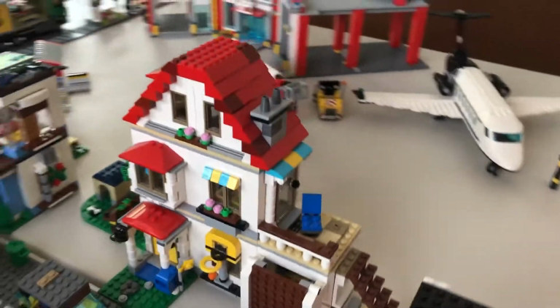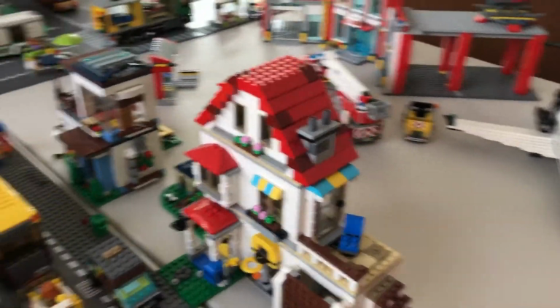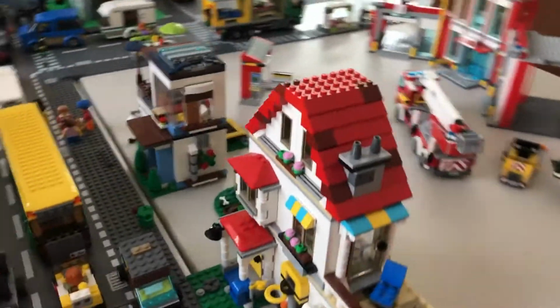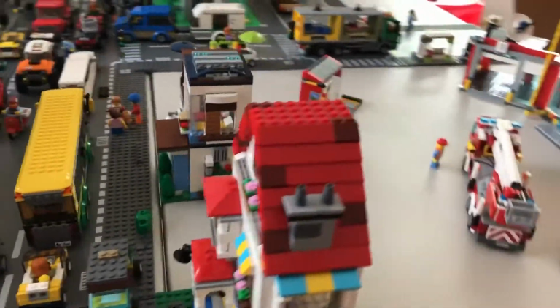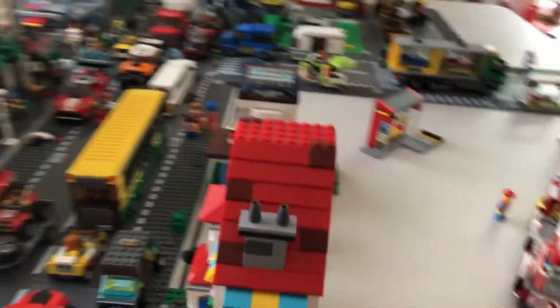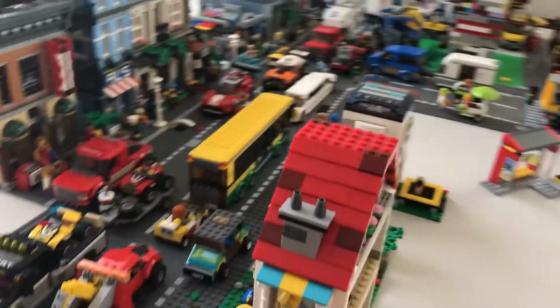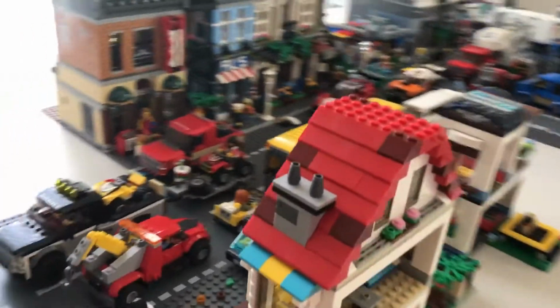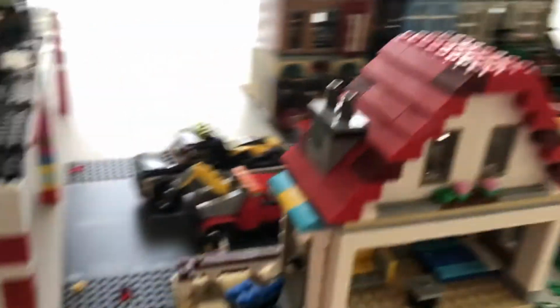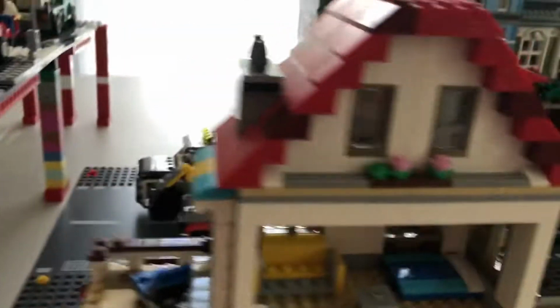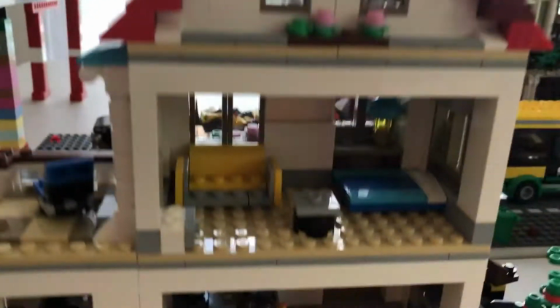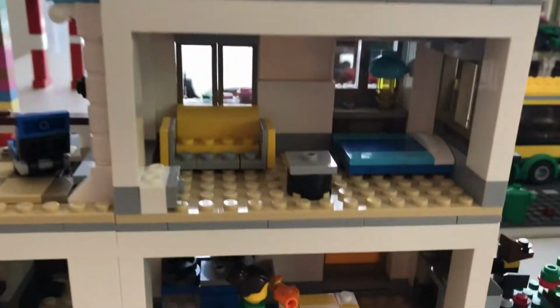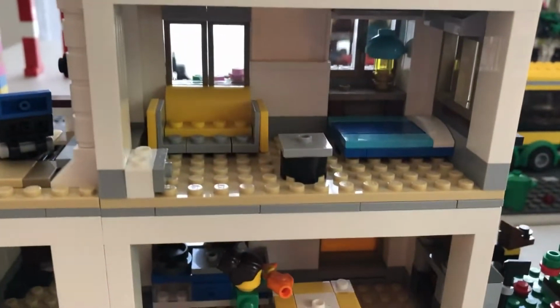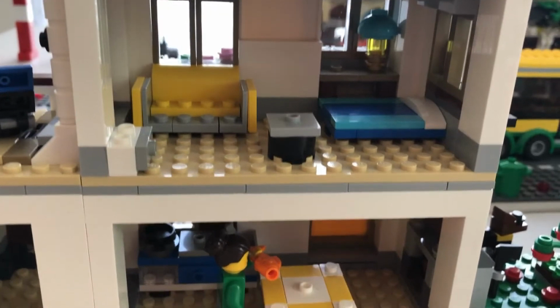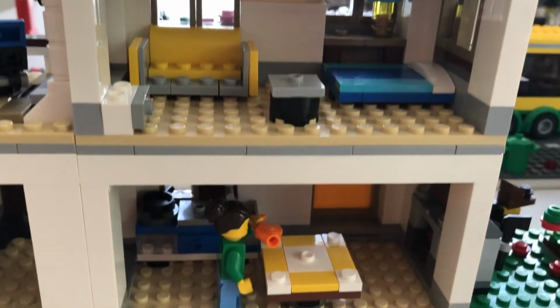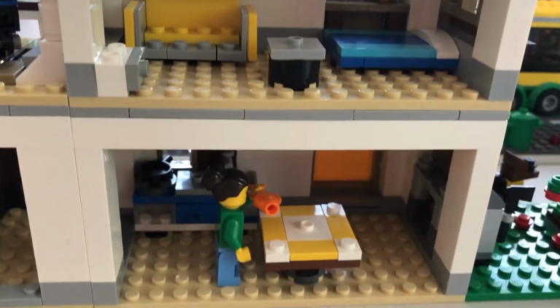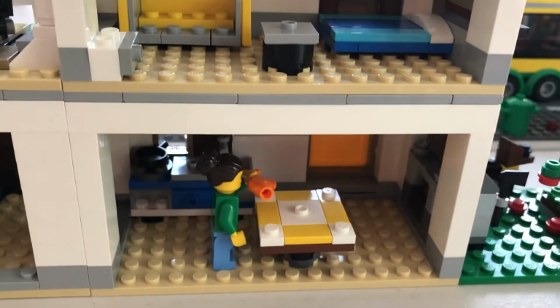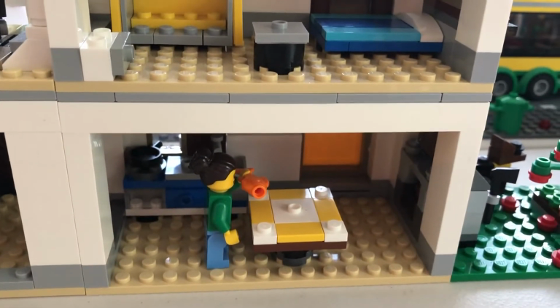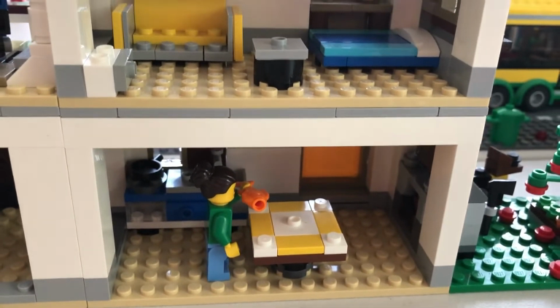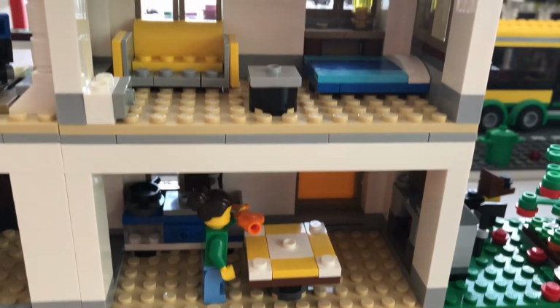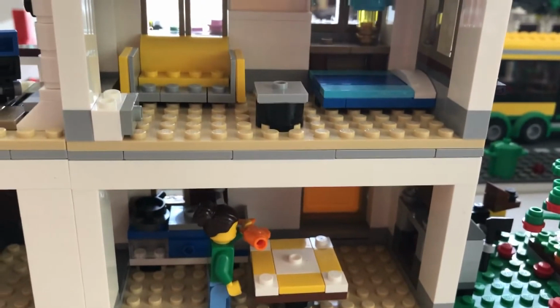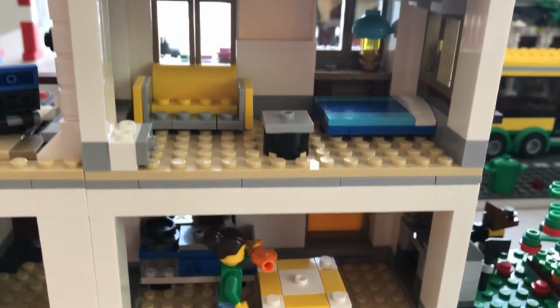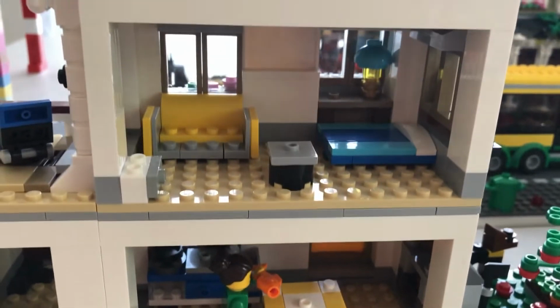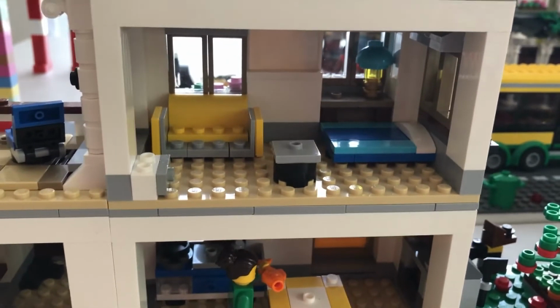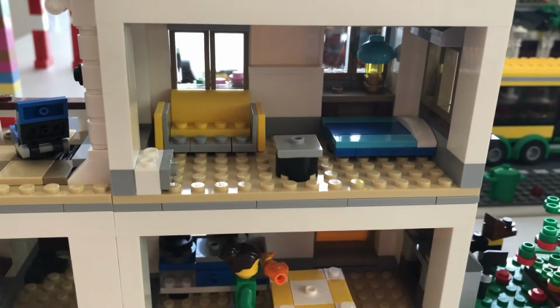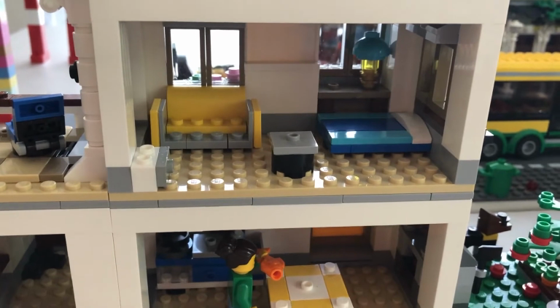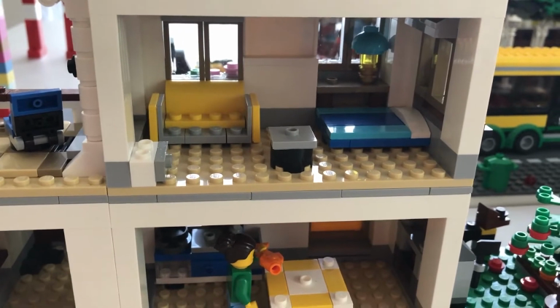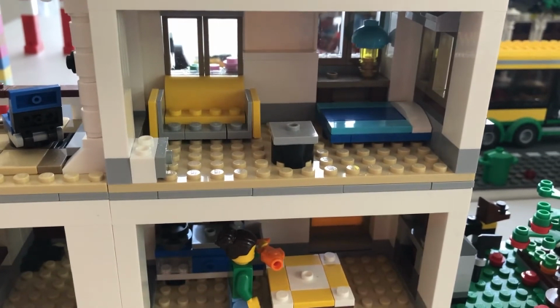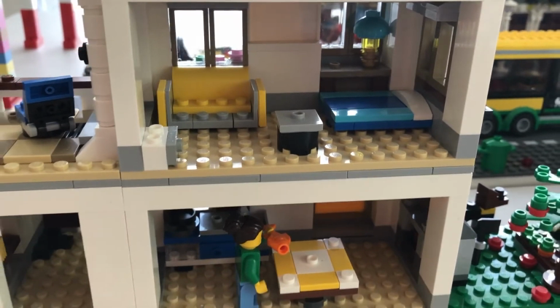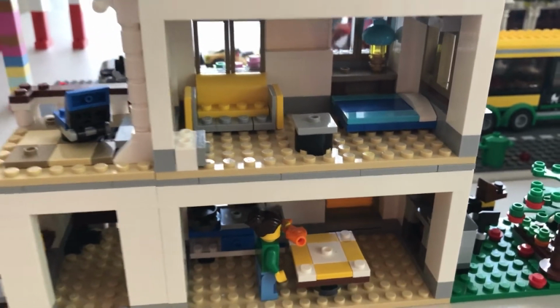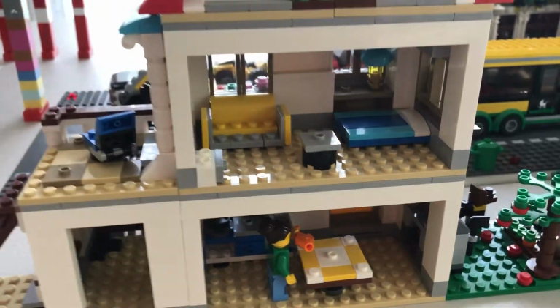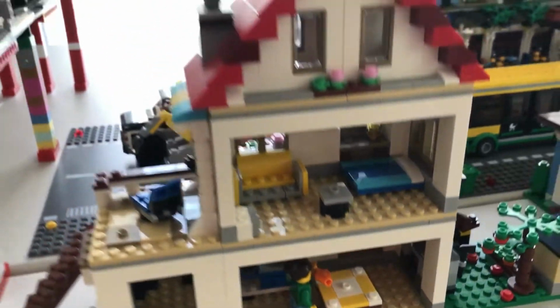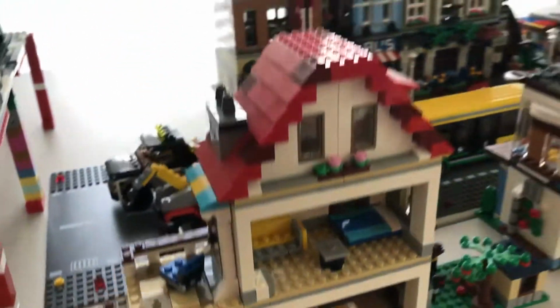I'll show you the inside. There's a smokestack right there. The family house comes with a couch, a coffee table, a bedroom, a table, another table, a kitchen, and a garage.